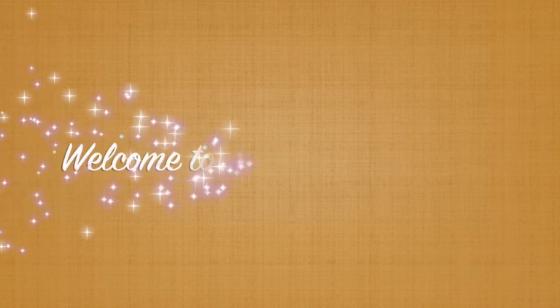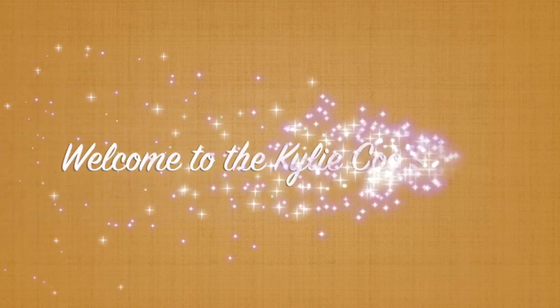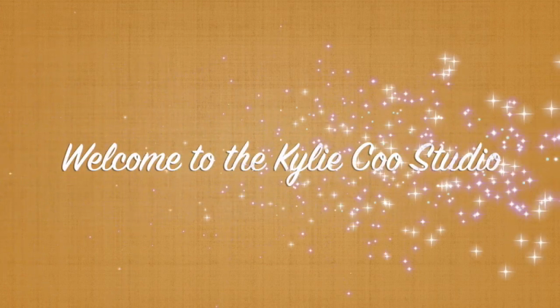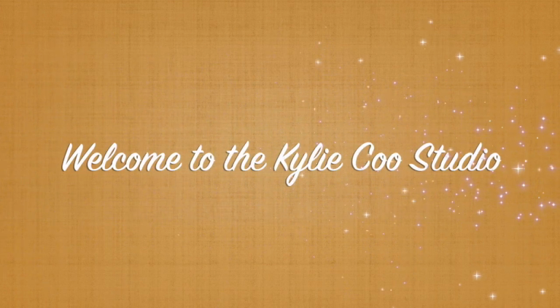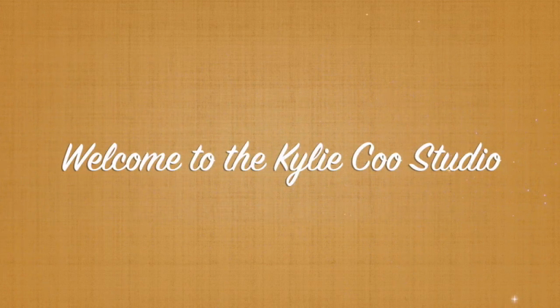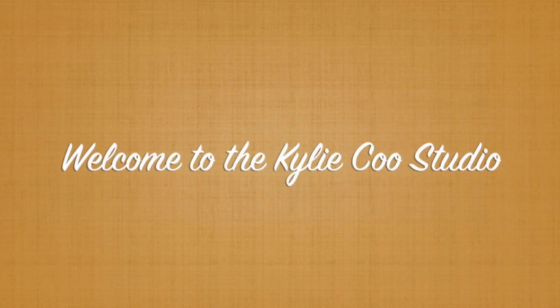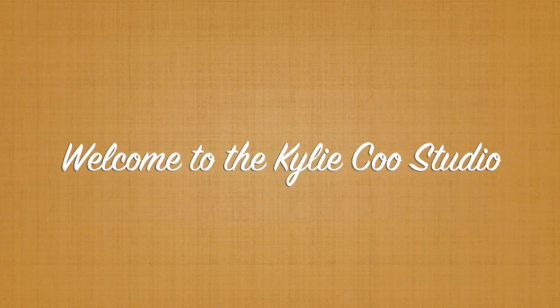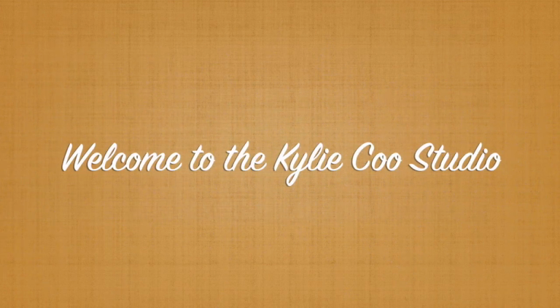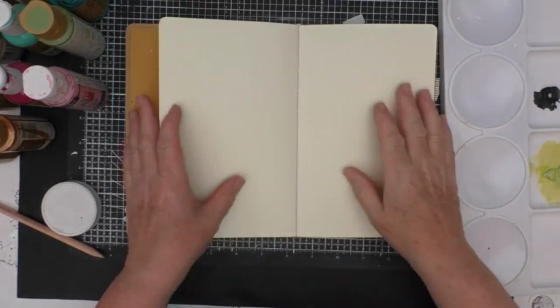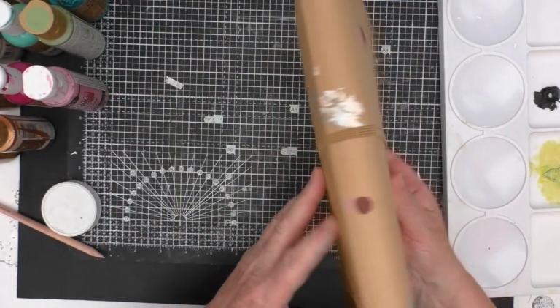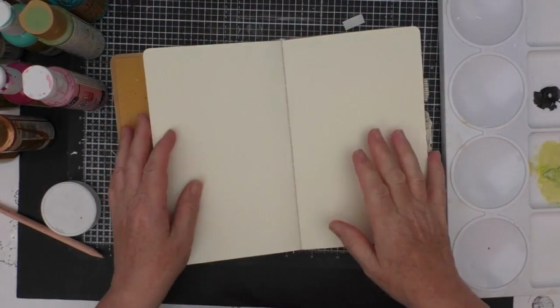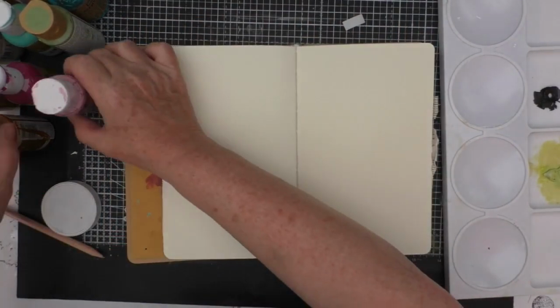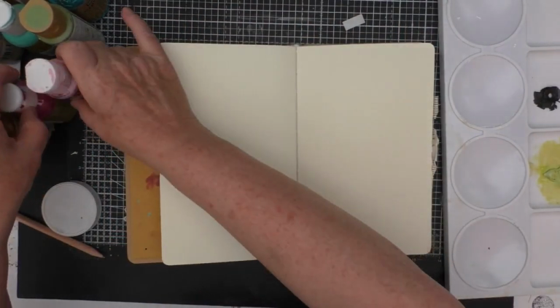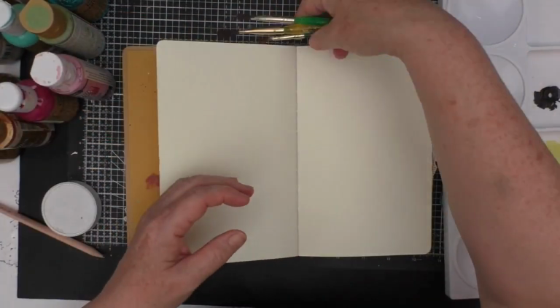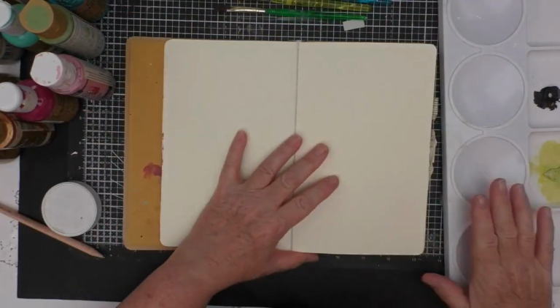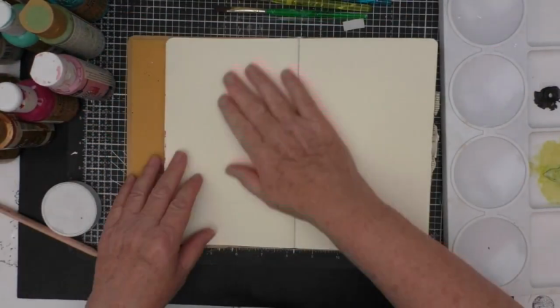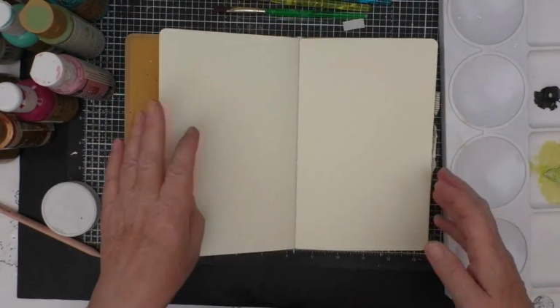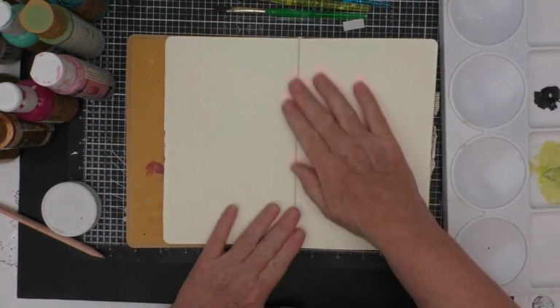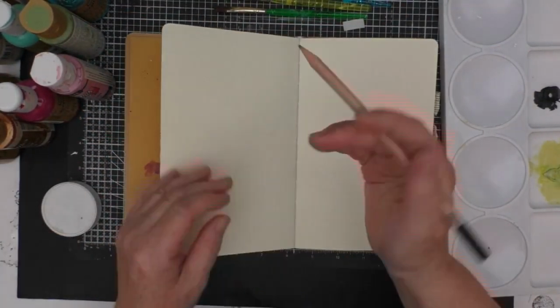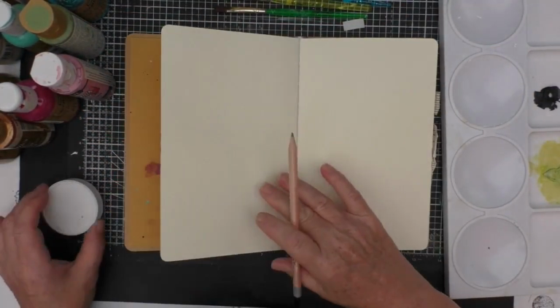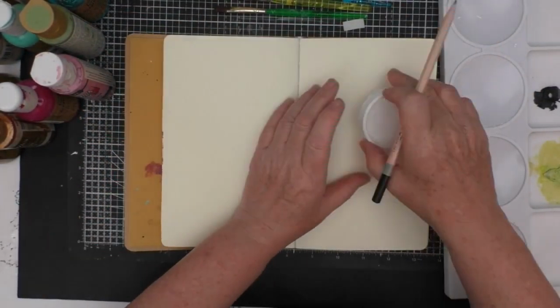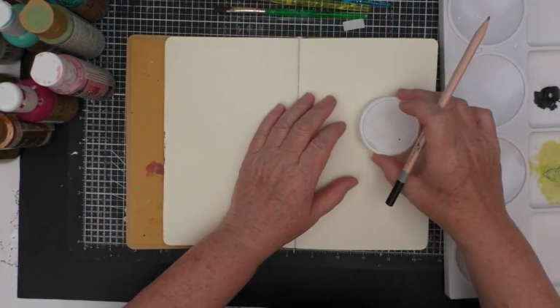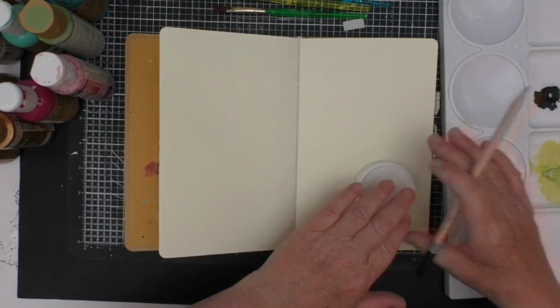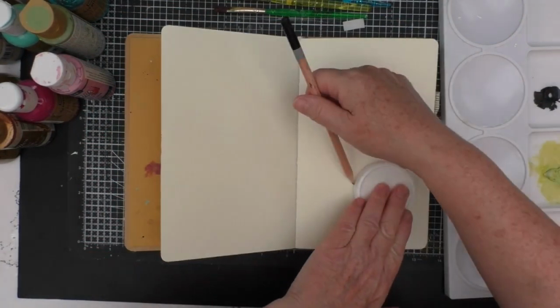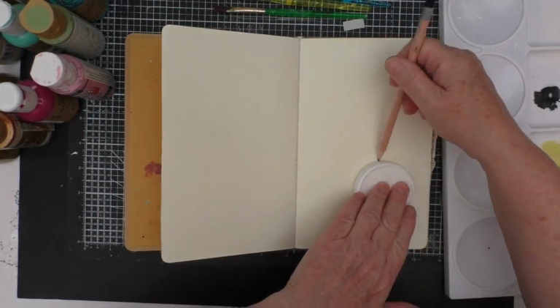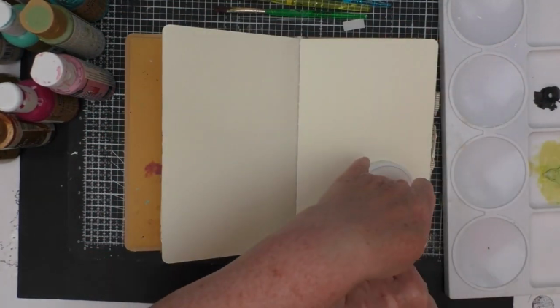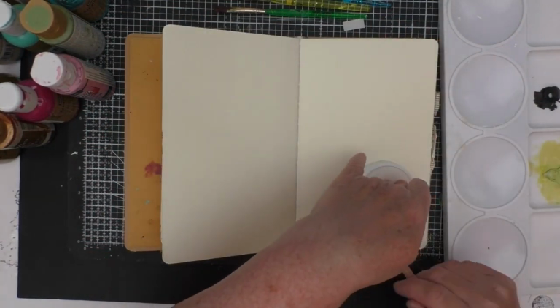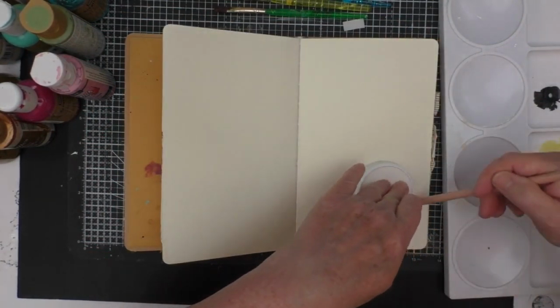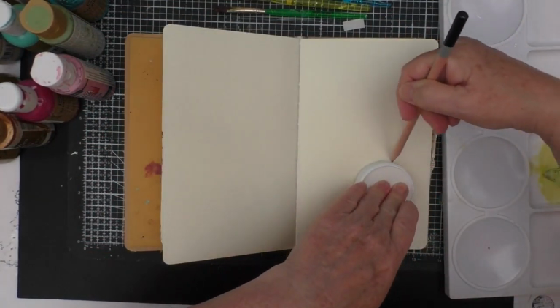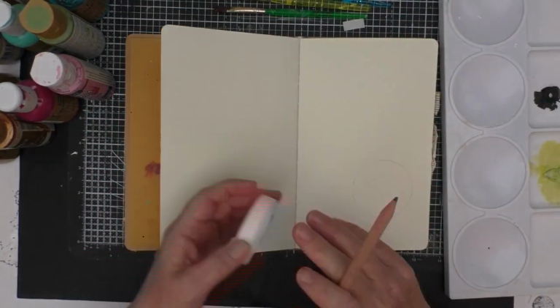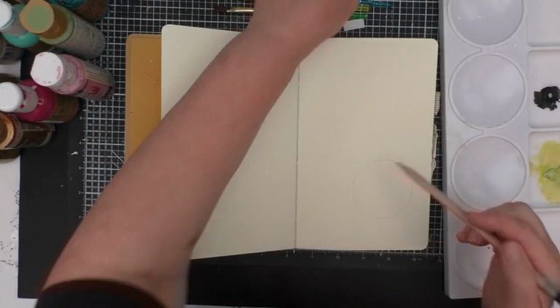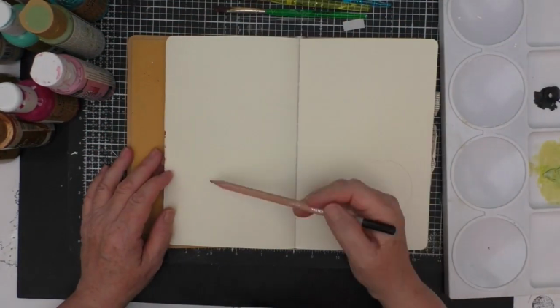Hi, it's Kylie Koo. Welcome to my studio. I've been thinking a lot about patchwork recently, probably because I've got a lot of sari pieces that I want to make into a journal cover.